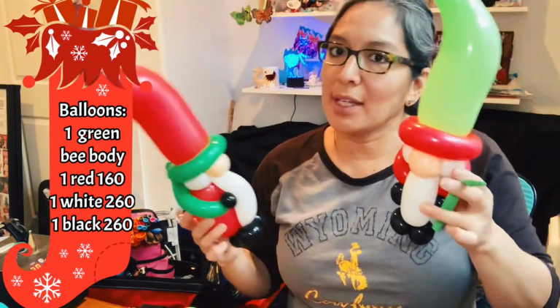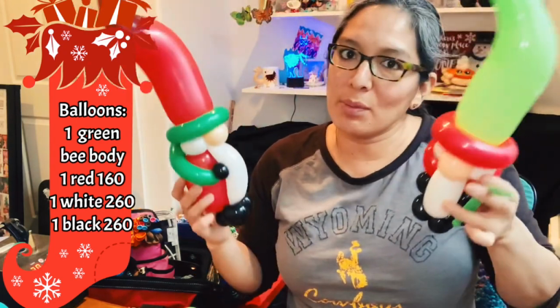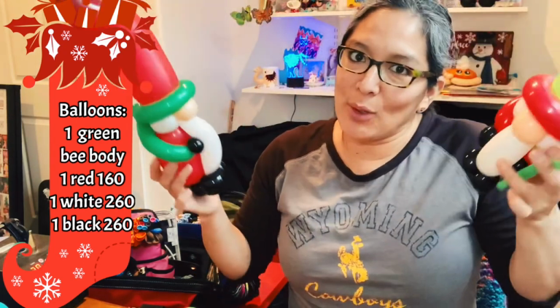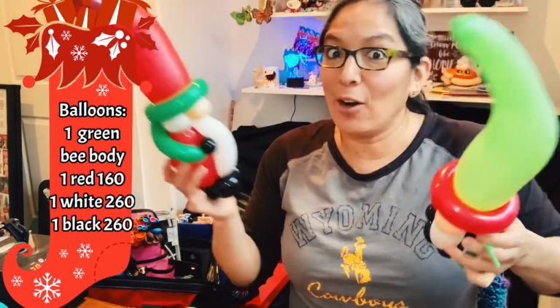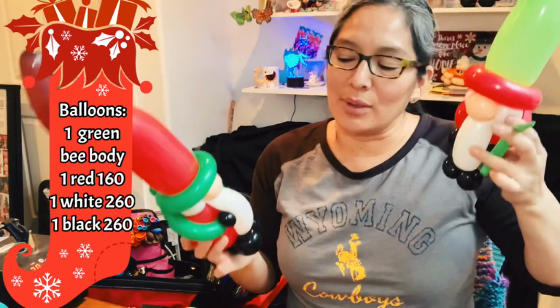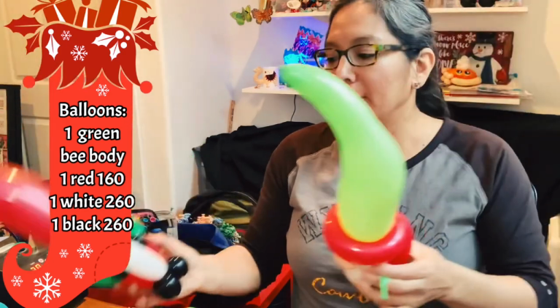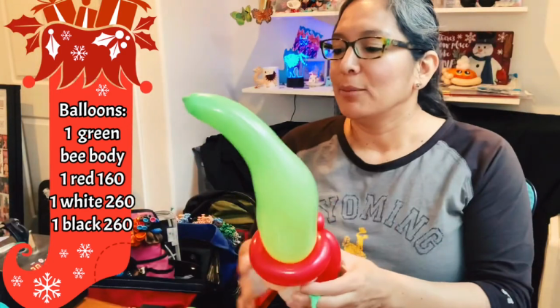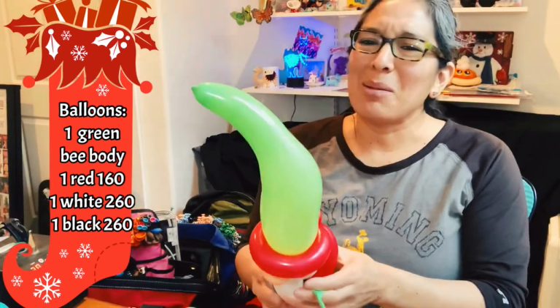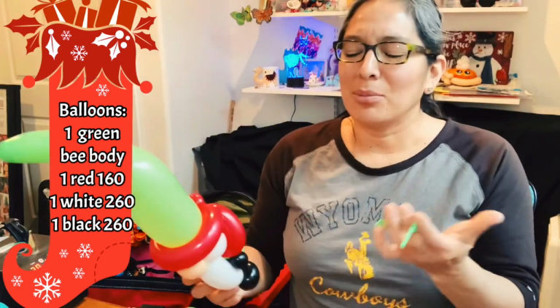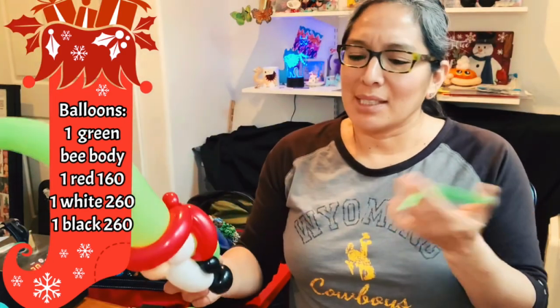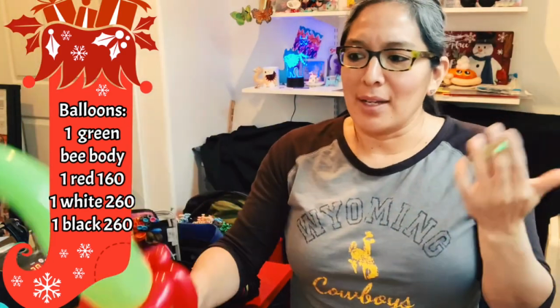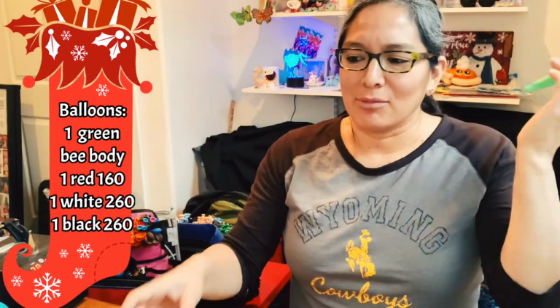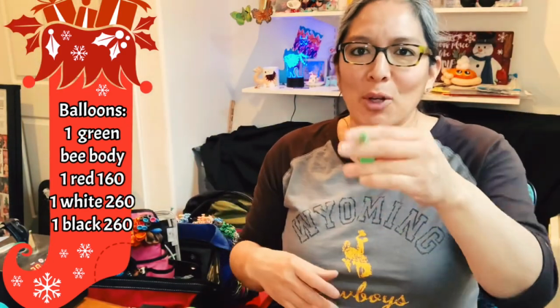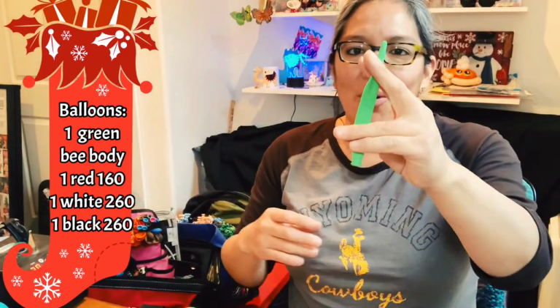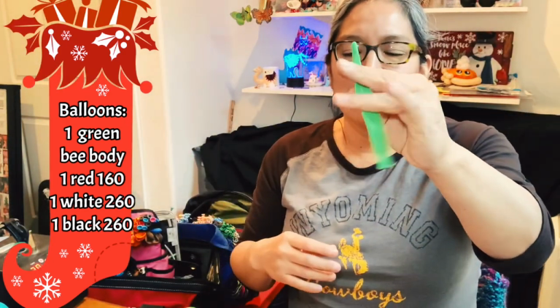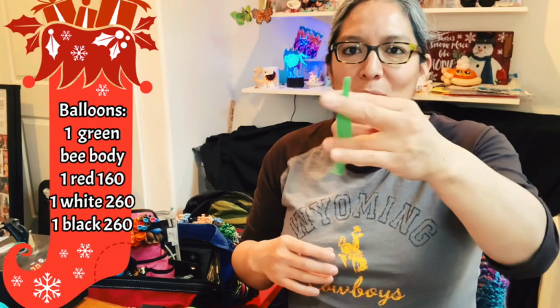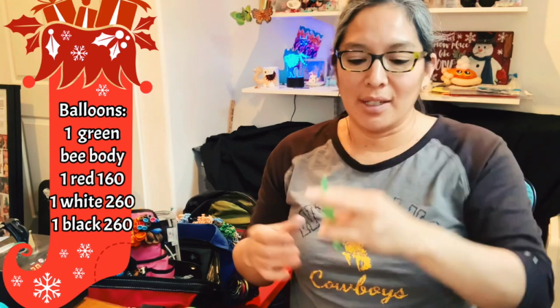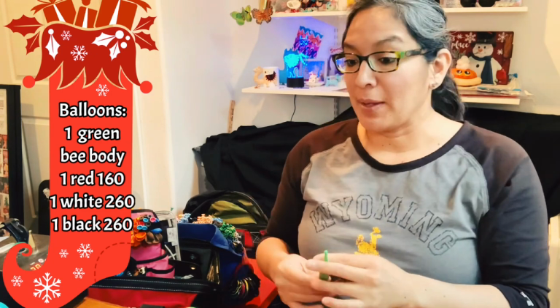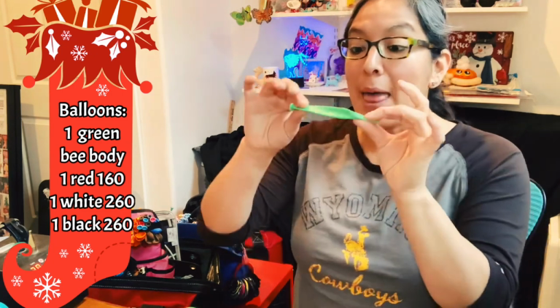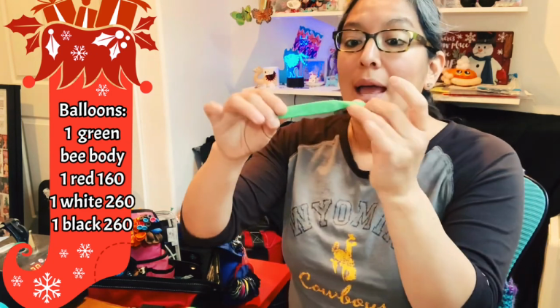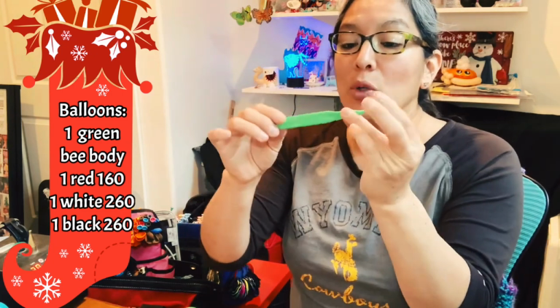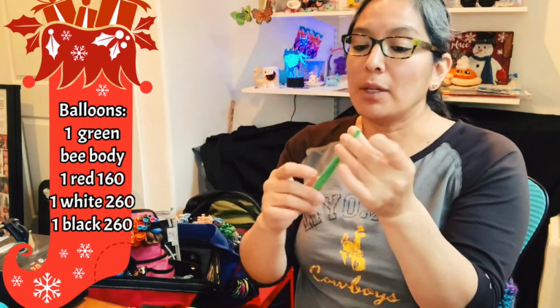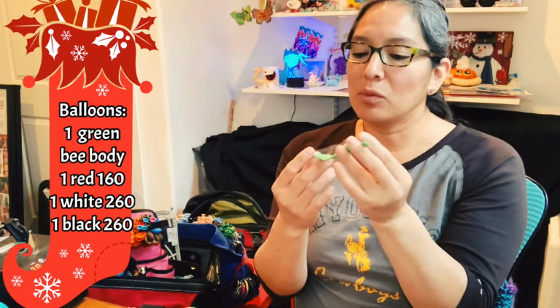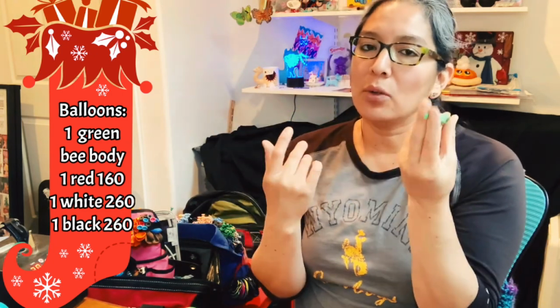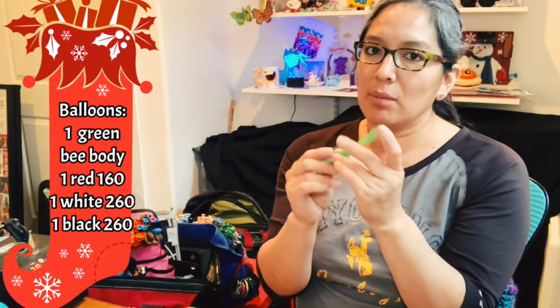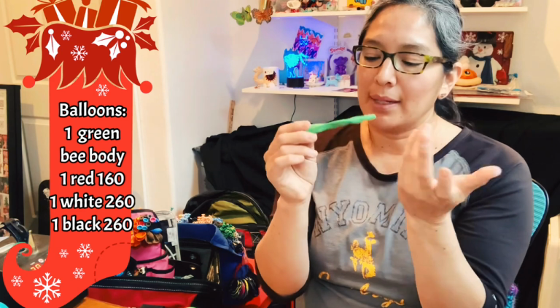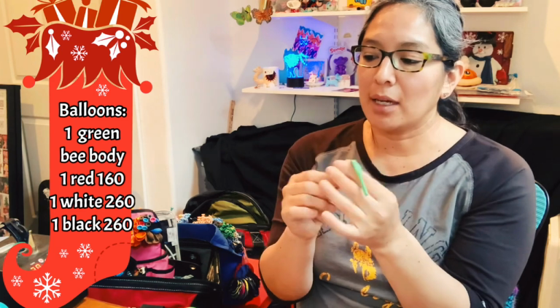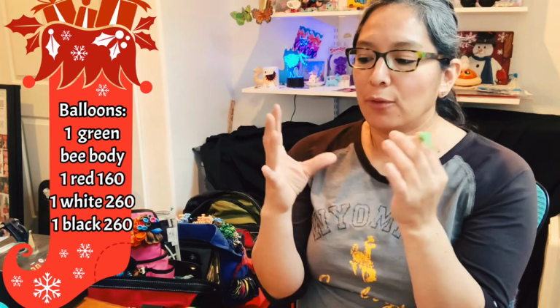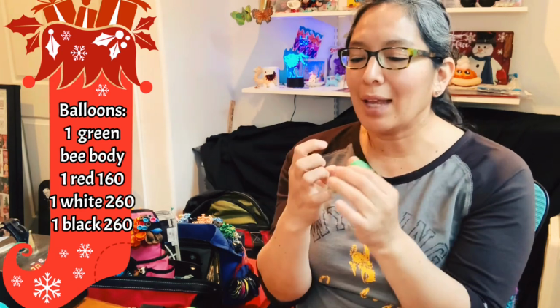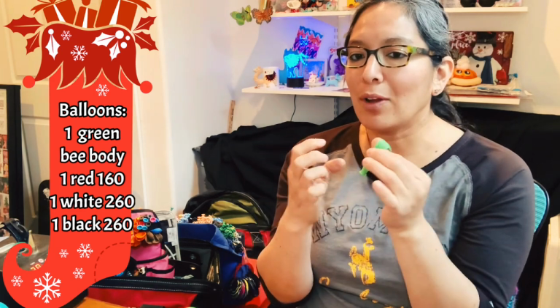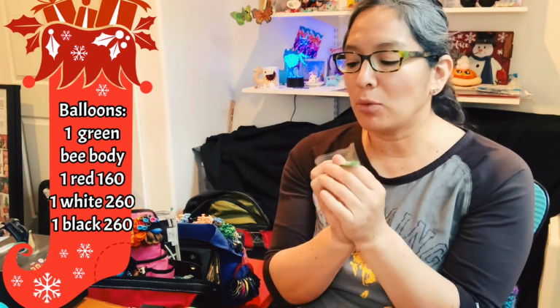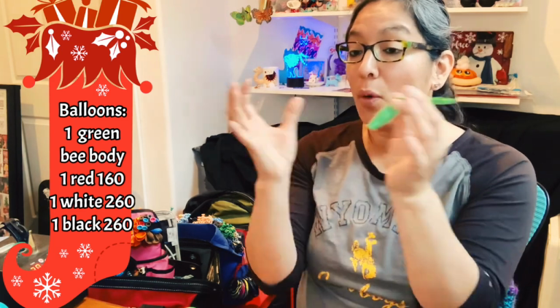I'm thinking Christmas because we're getting closer to Christmas. But Thanksgiving — why not? Try it with orange, or this green with orange. Now, you have to make sure you have a good quality bee body, because you have to inflate the balloon almost all the way.